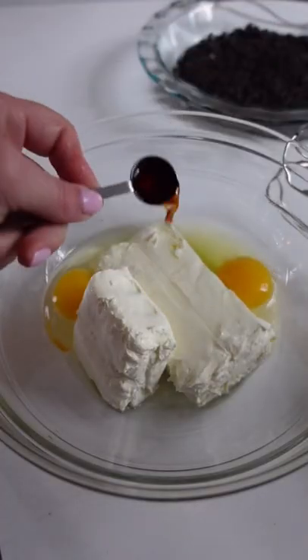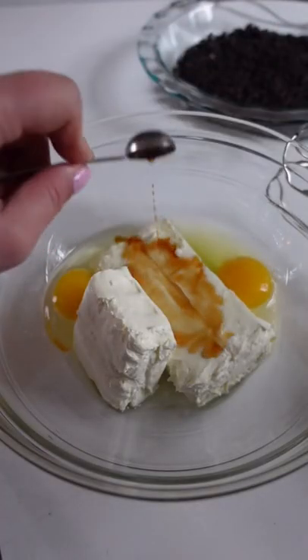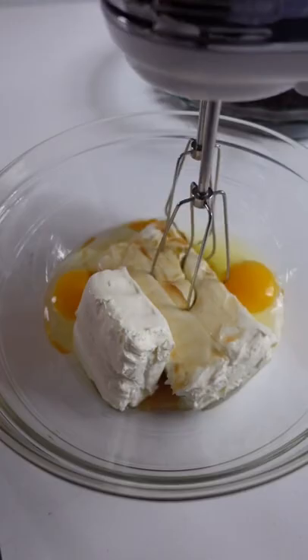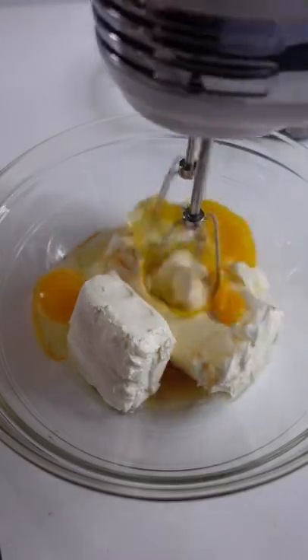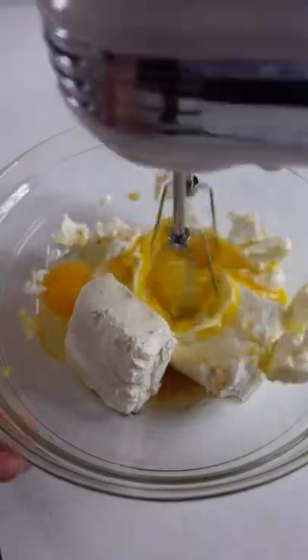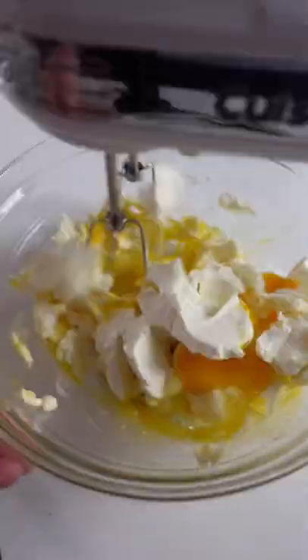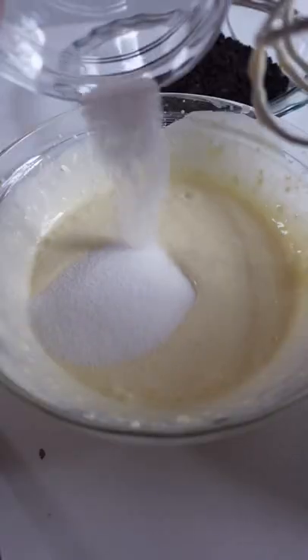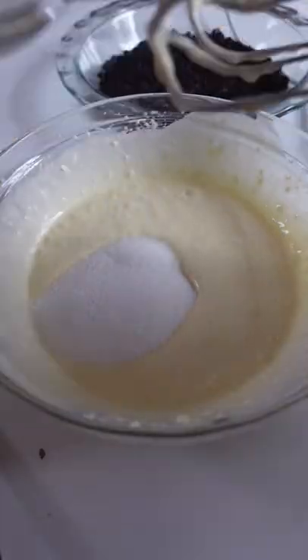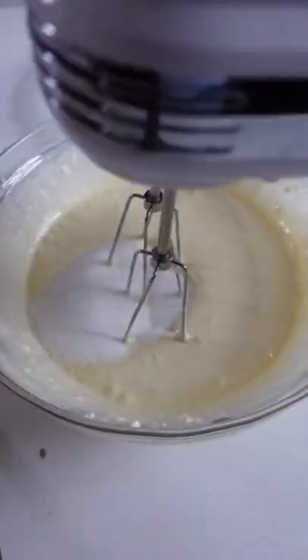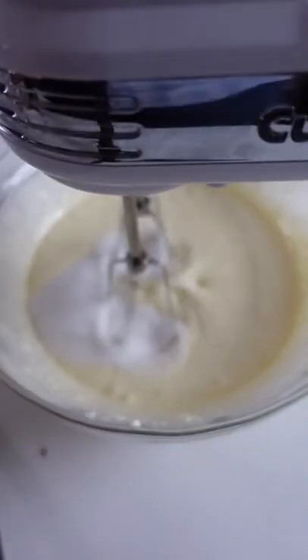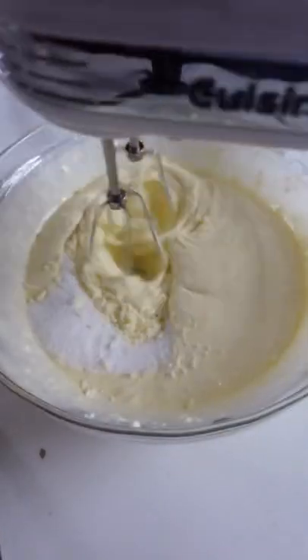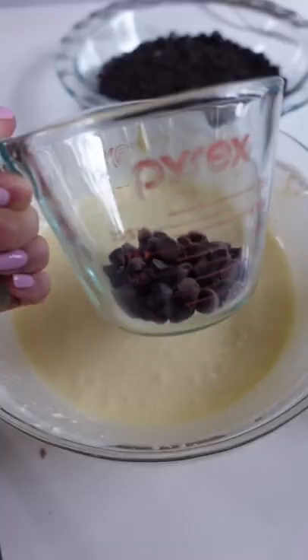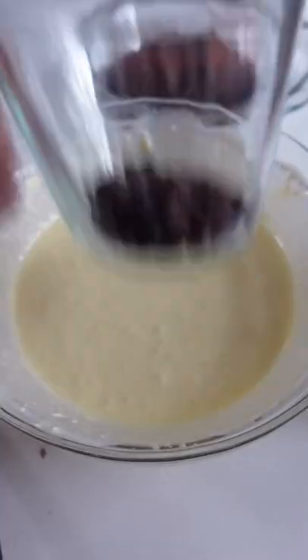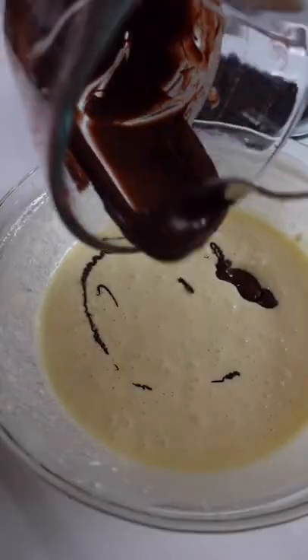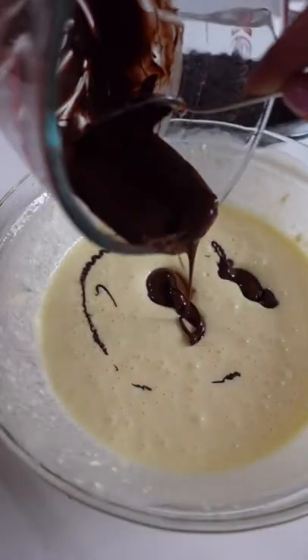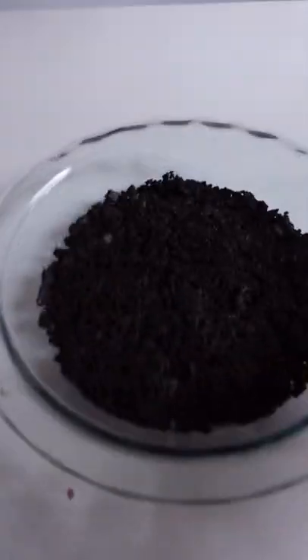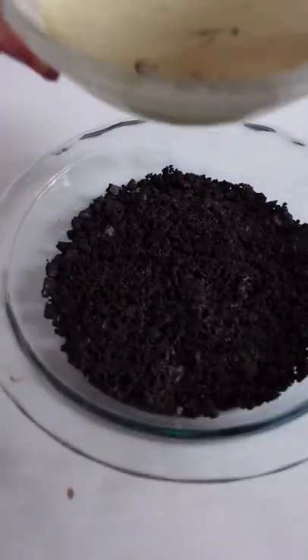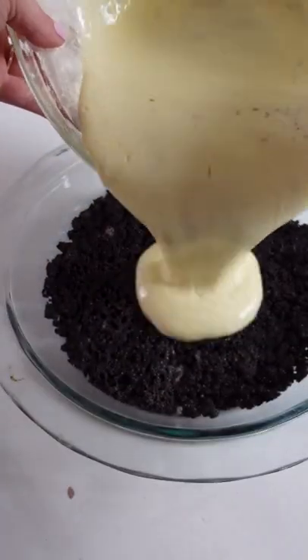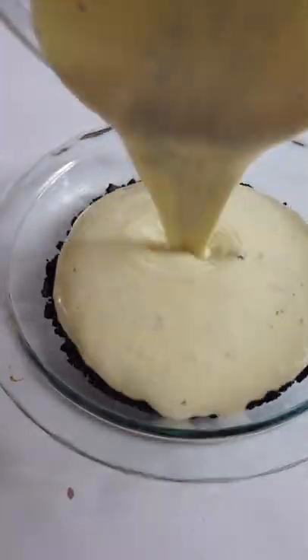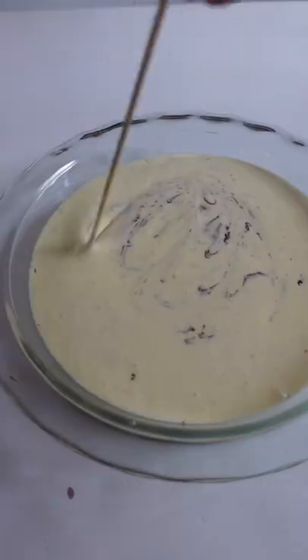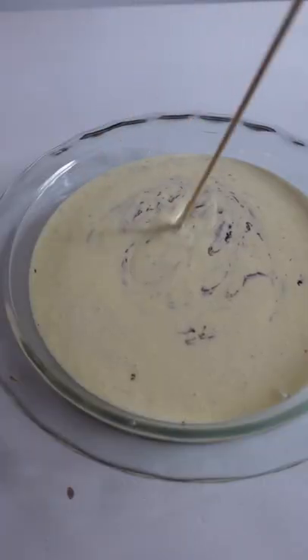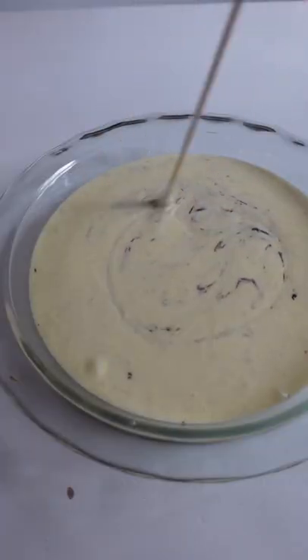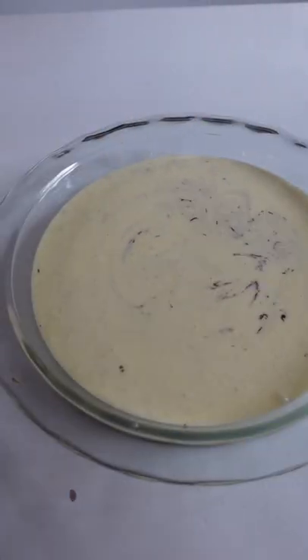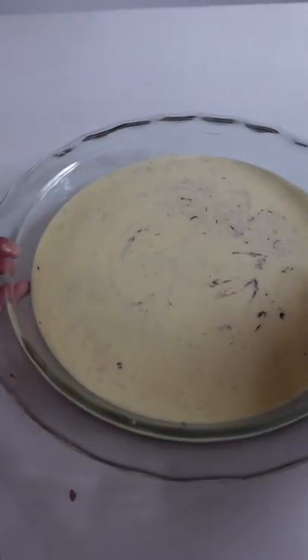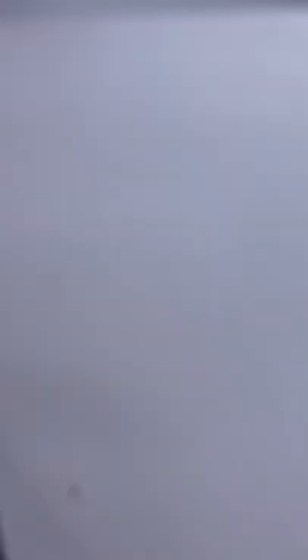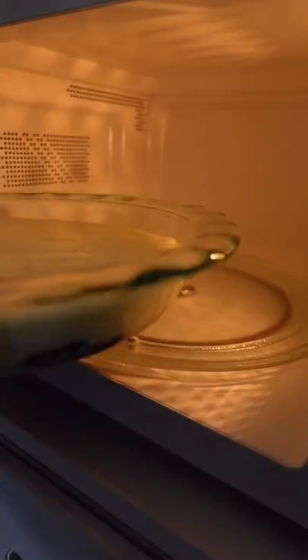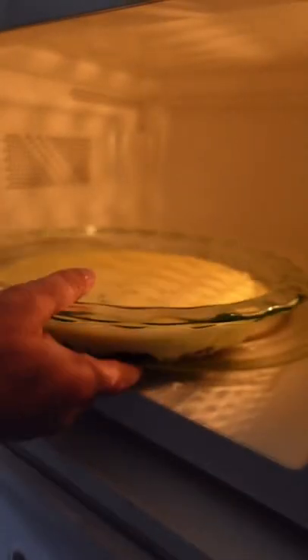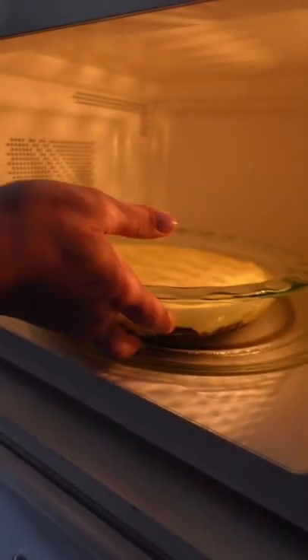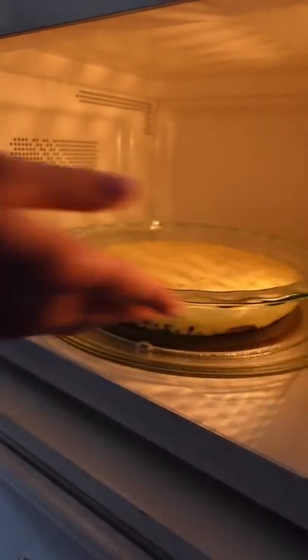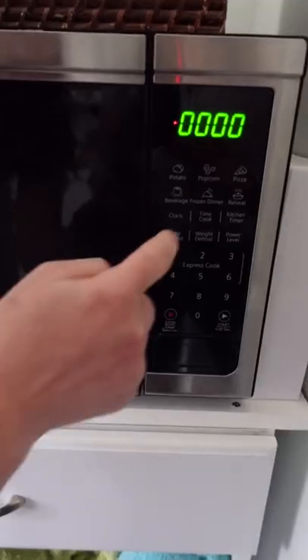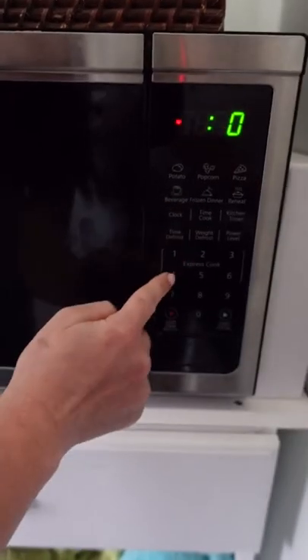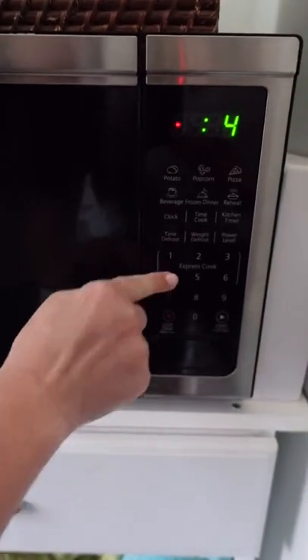This recipe for Black Forest cheesecake called to make a crust out of crushed chocolate wafers, cook it in the microwave, then mix up a pretty traditional cheesecake filling. Since it's Black Forest, it called to swirl in melted chocolate before cooking and then top with a cherry pie filling.